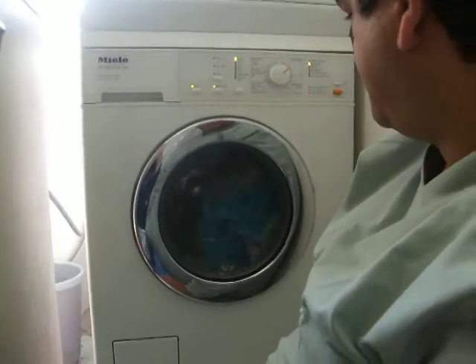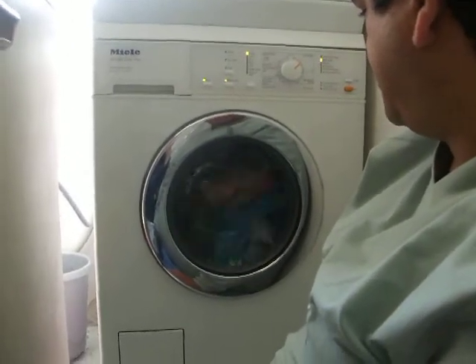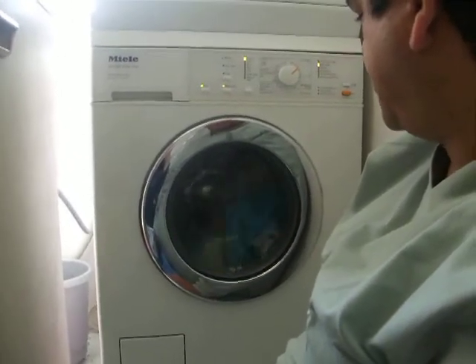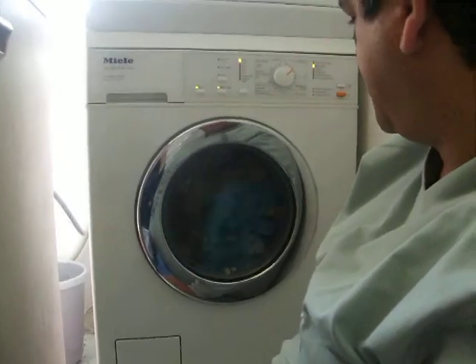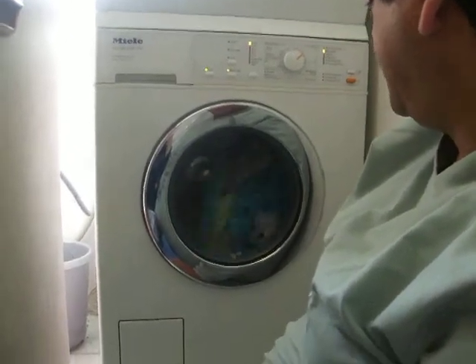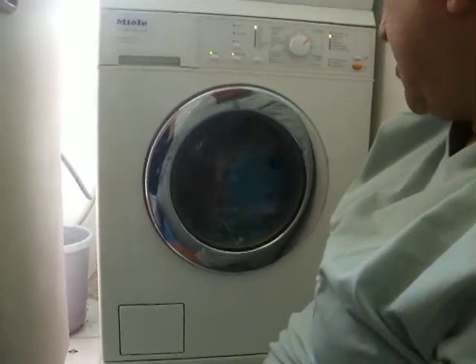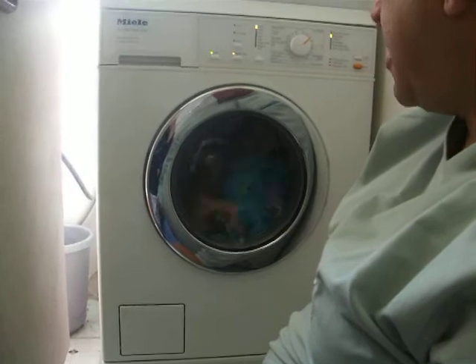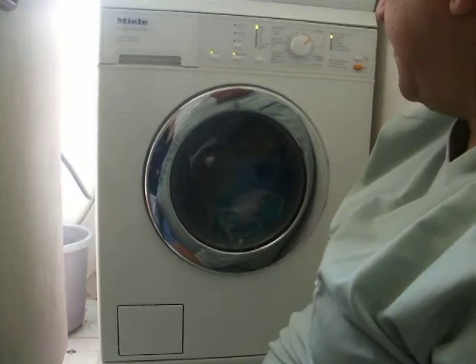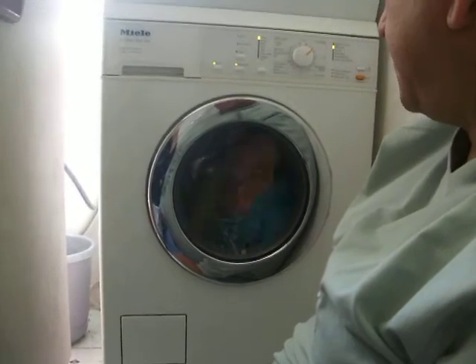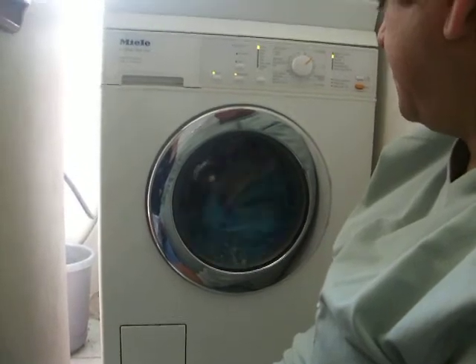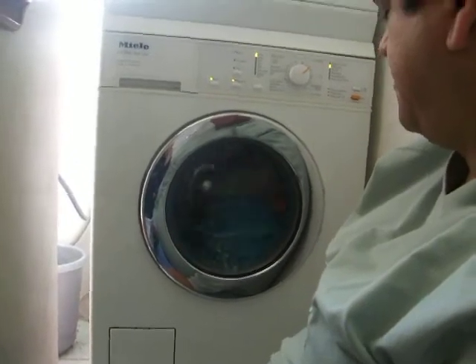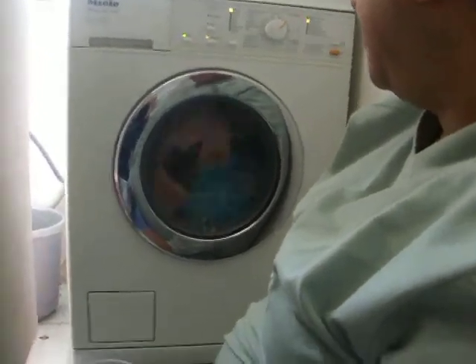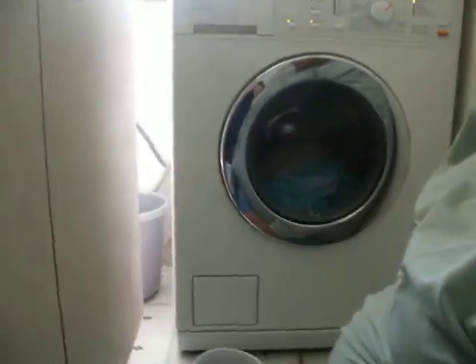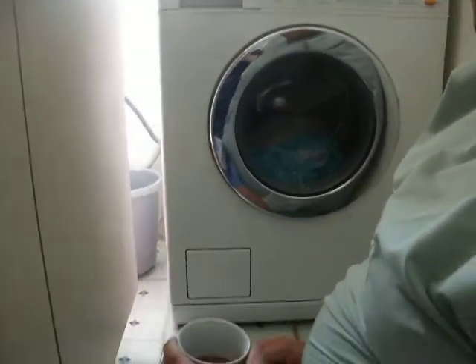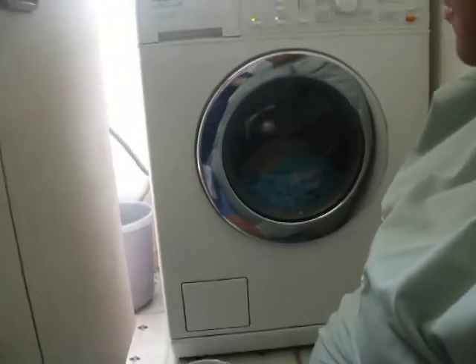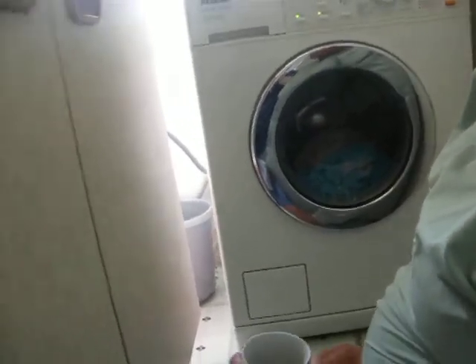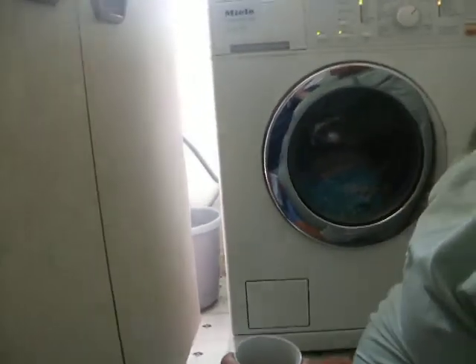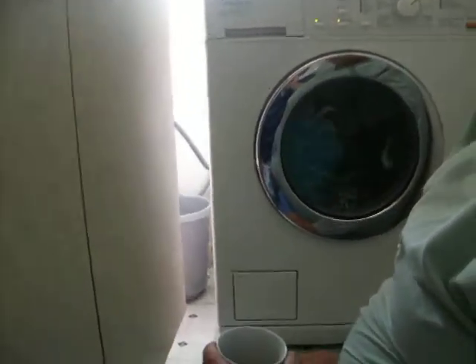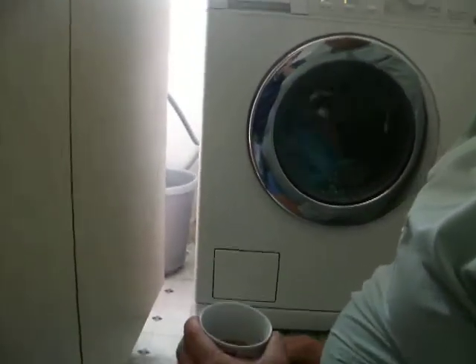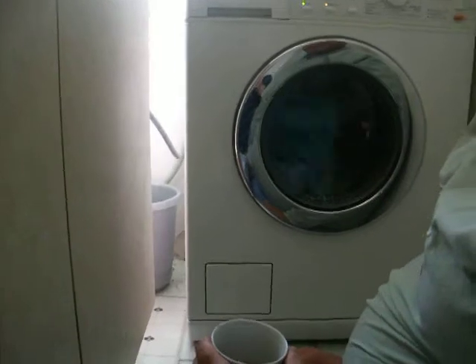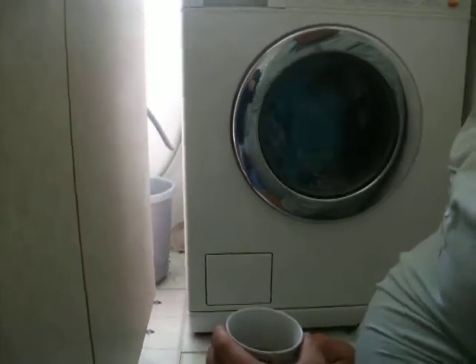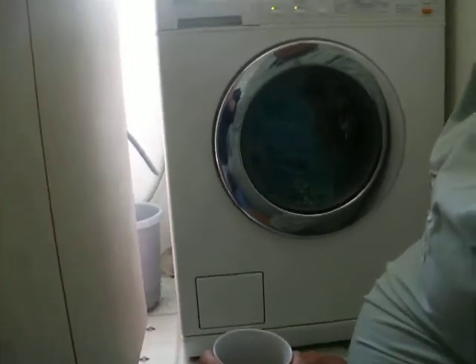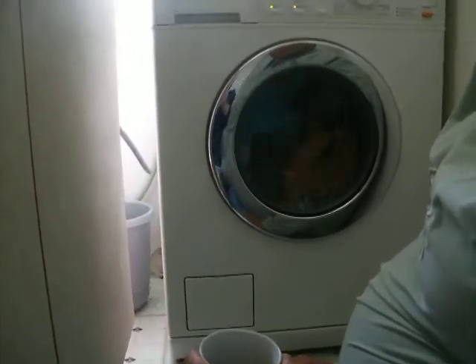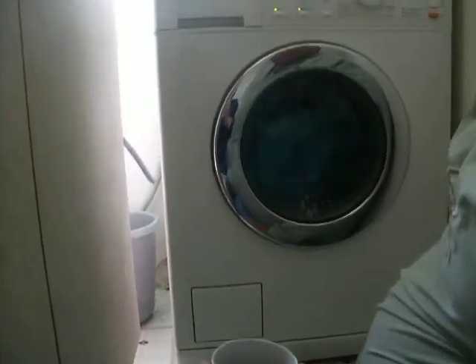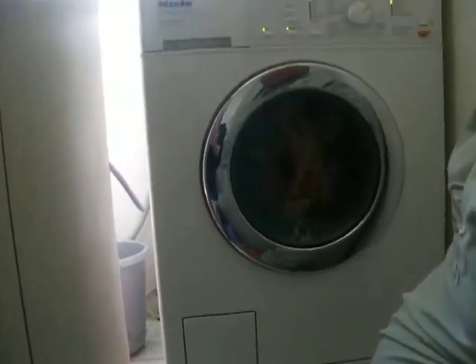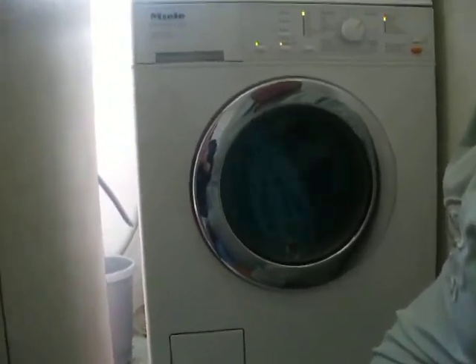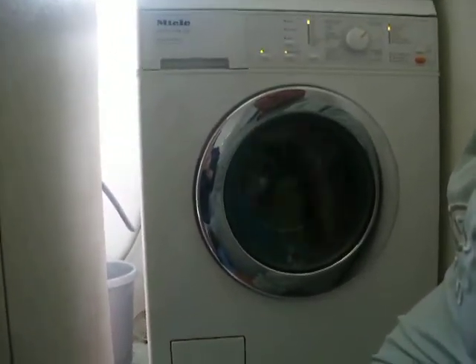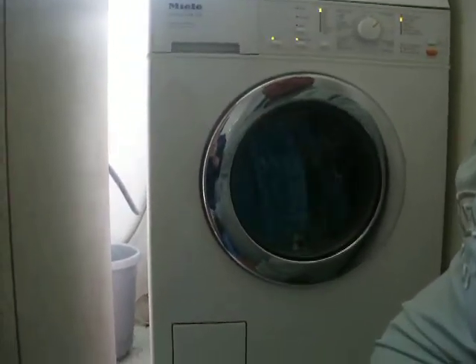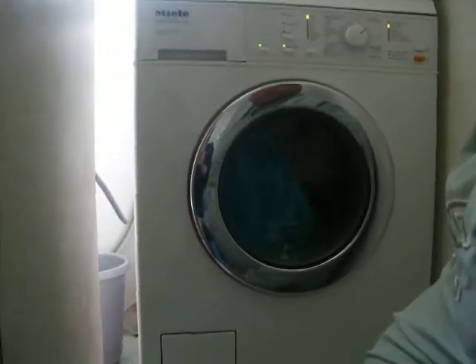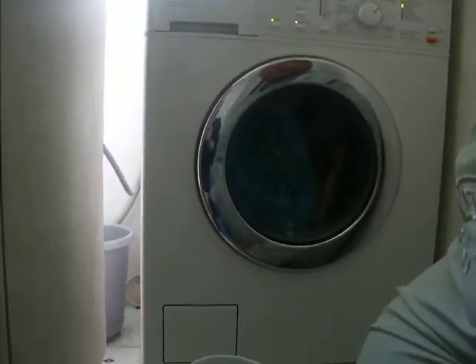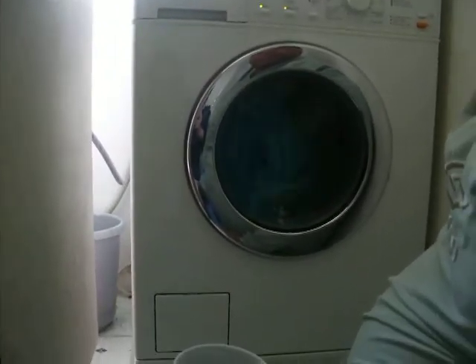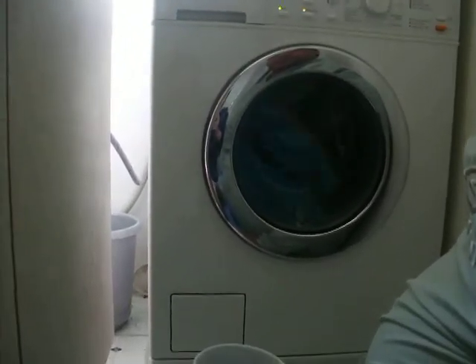It's not too sudsy — that's Ariel Actilift. Not bad to touch, pretty good actually. It's very quiet though.